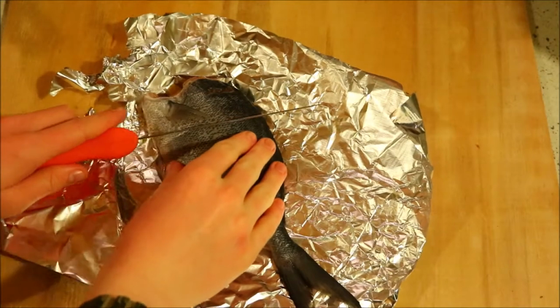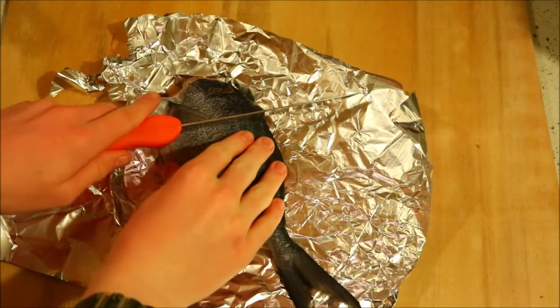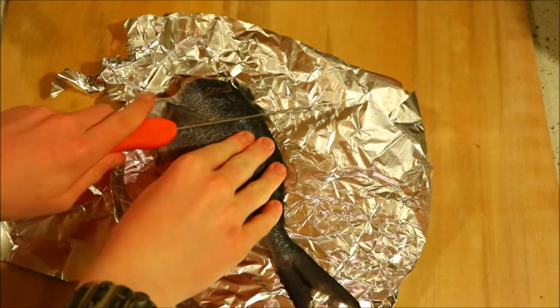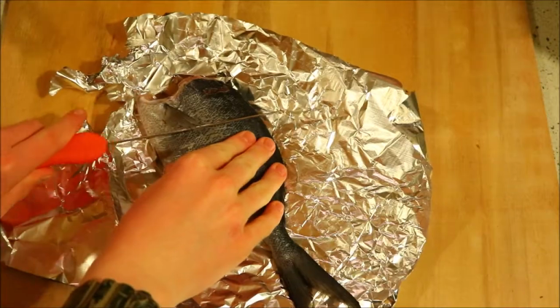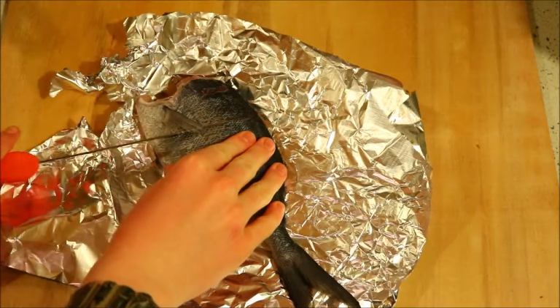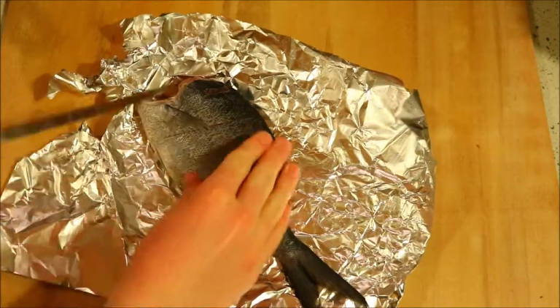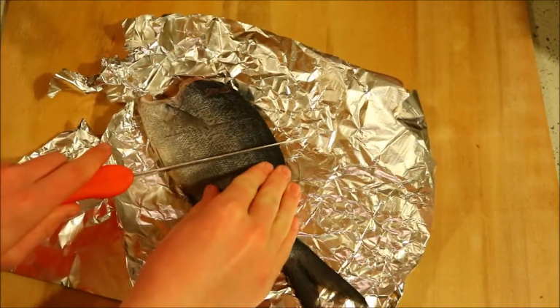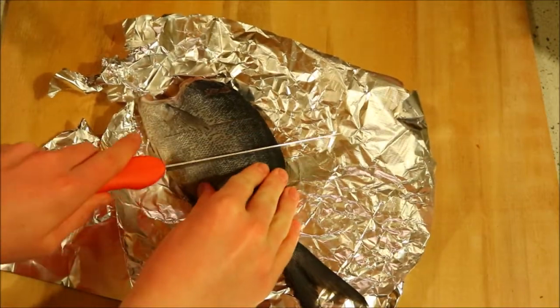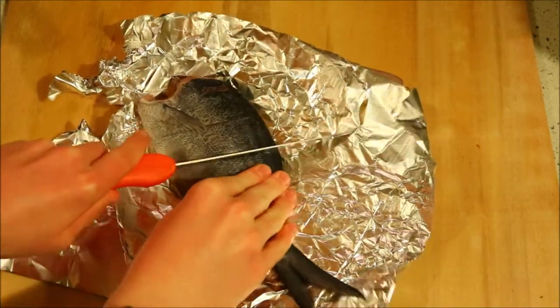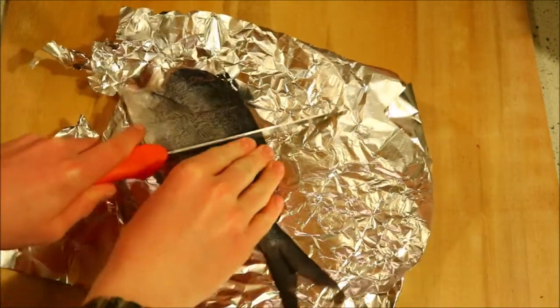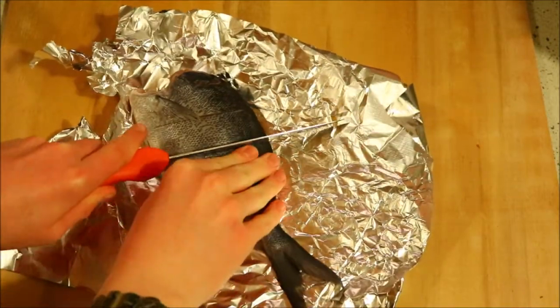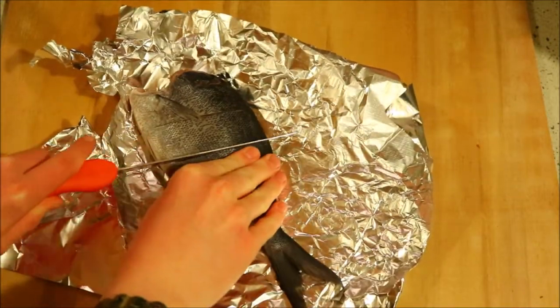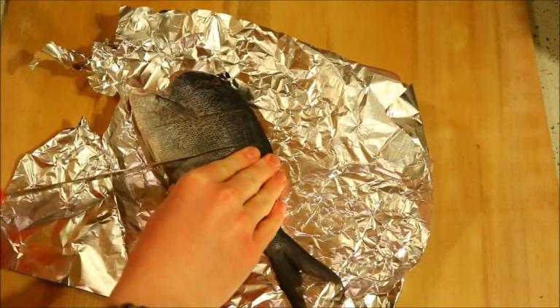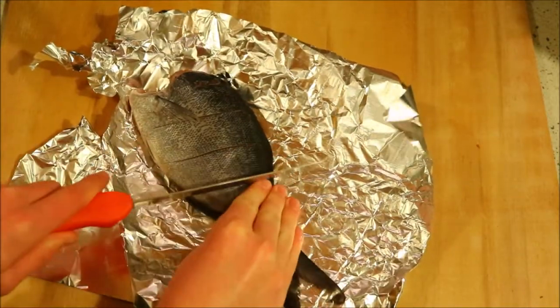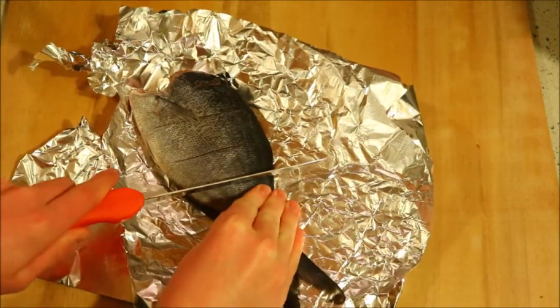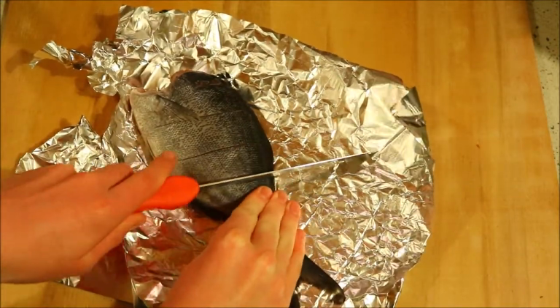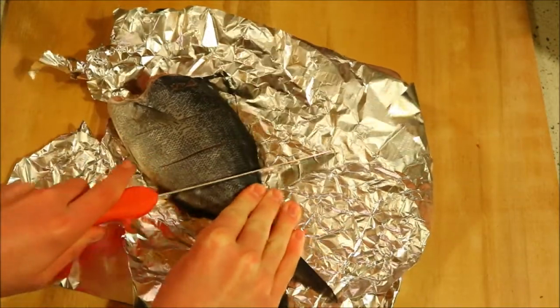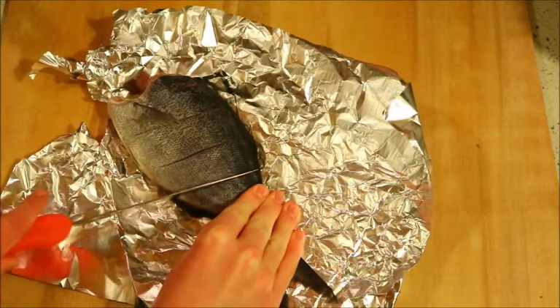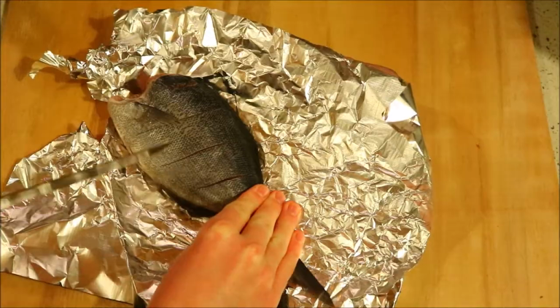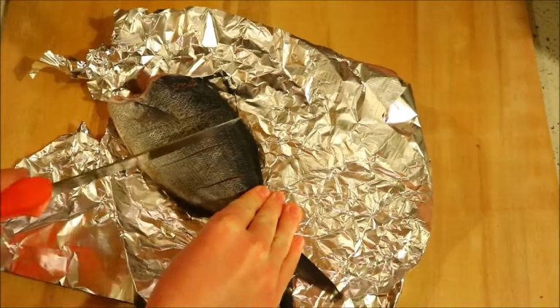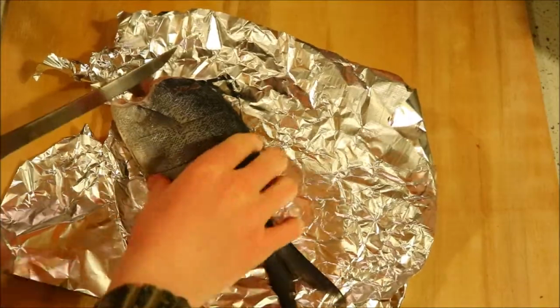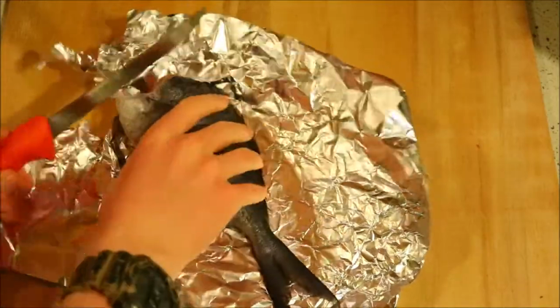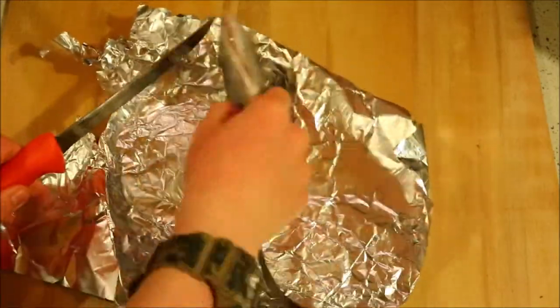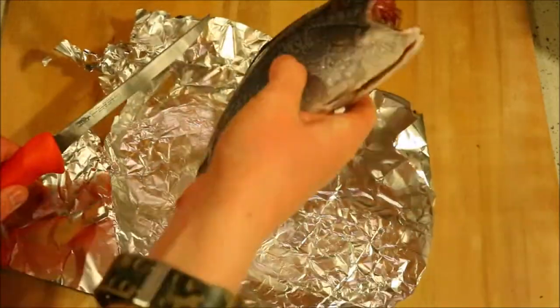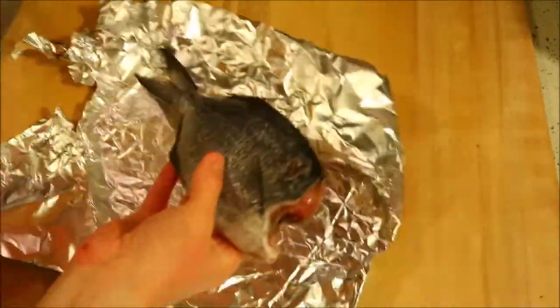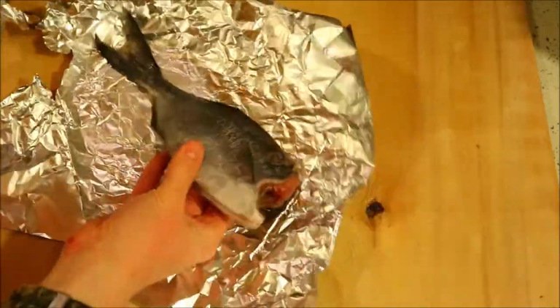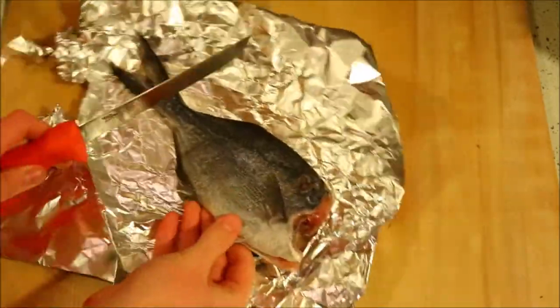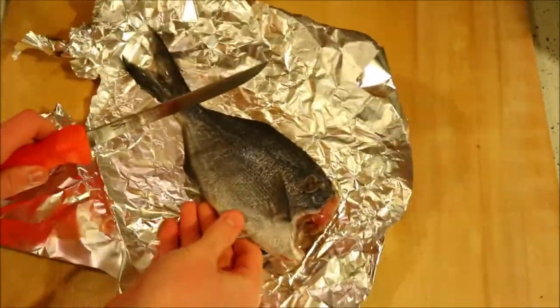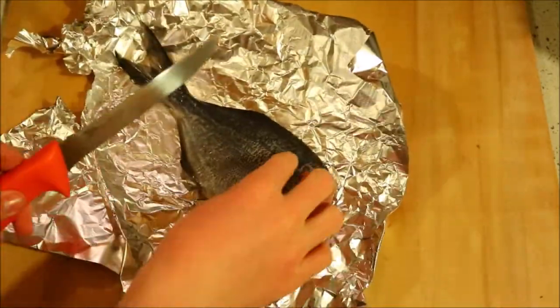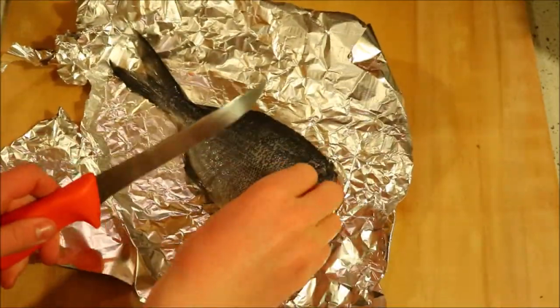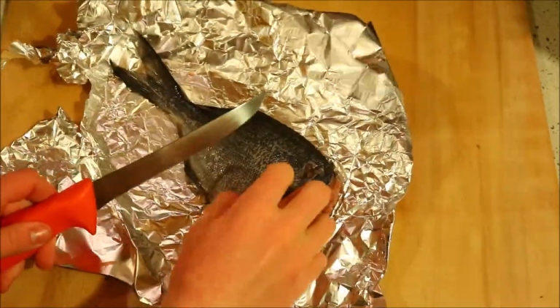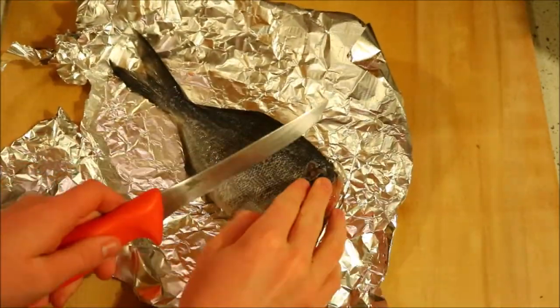With all these lovely seasonings, we want to ensure that the fish gets the benefit of them, so cutting some lines into the side of the fish, about an inch apart, lets all of the seasoning get into the meat and really improves the flavour.